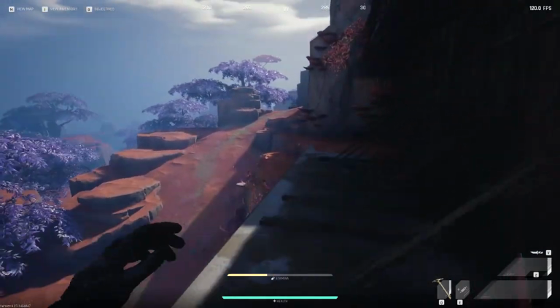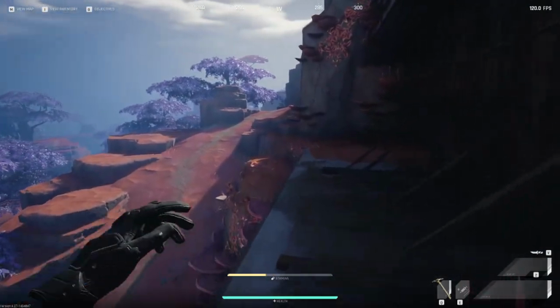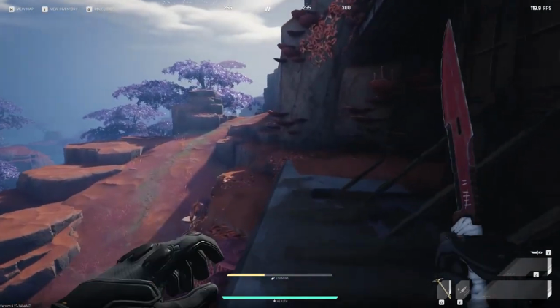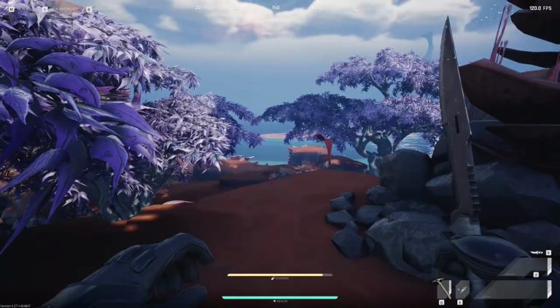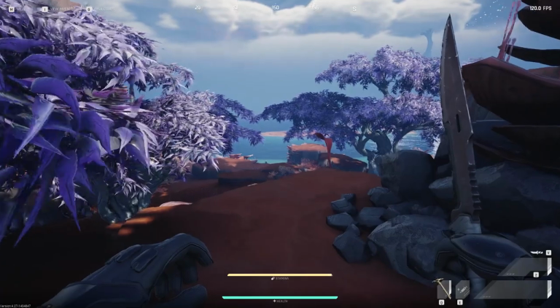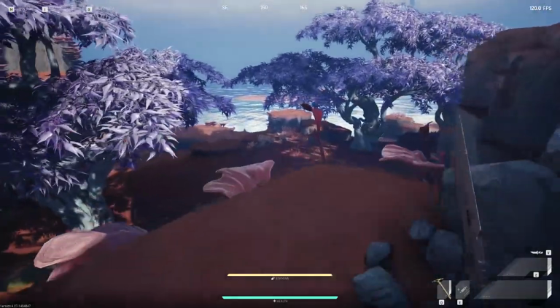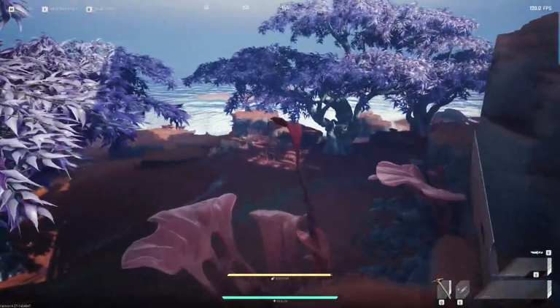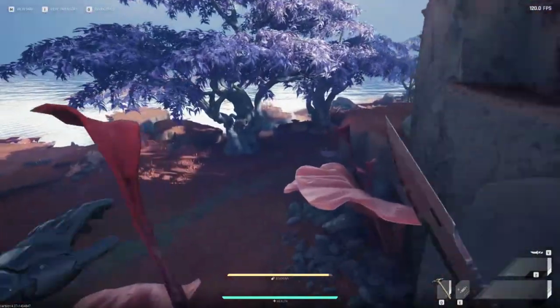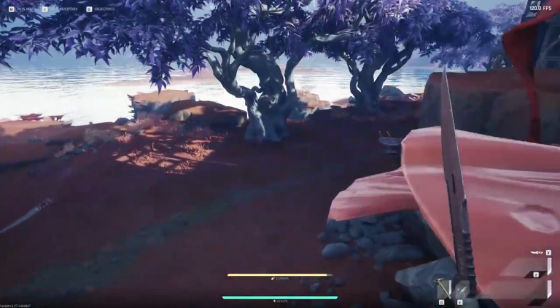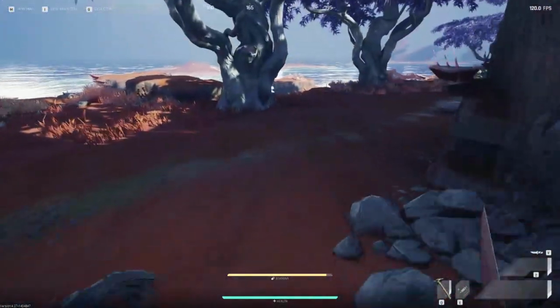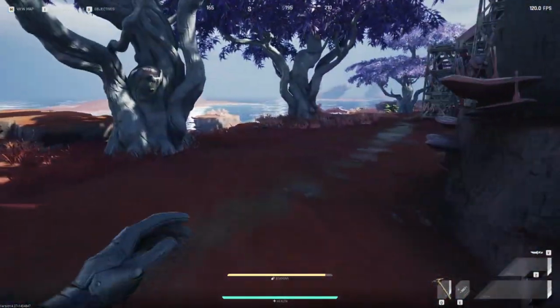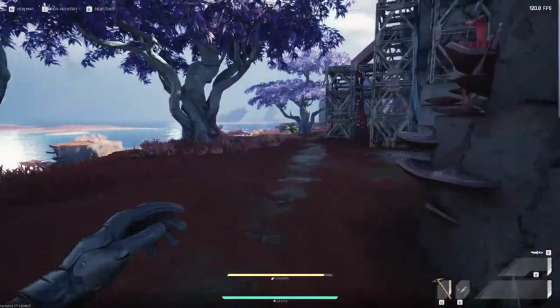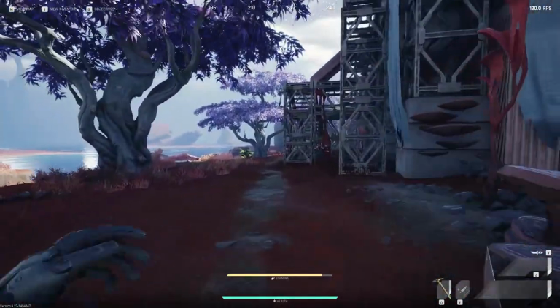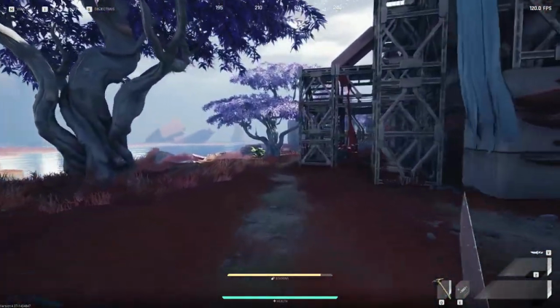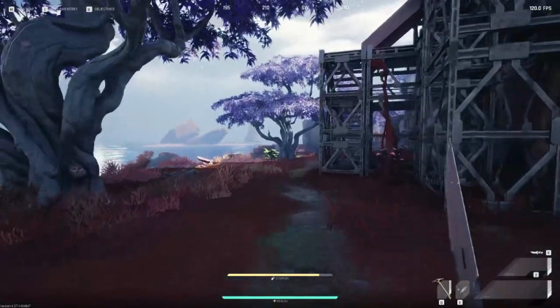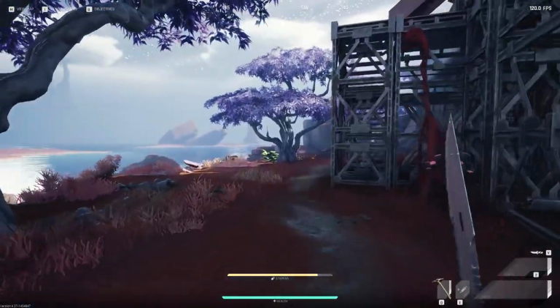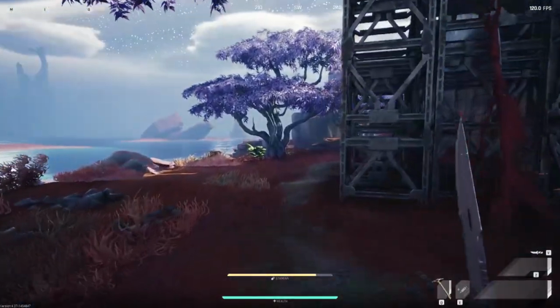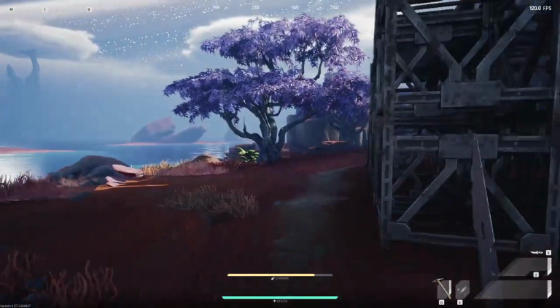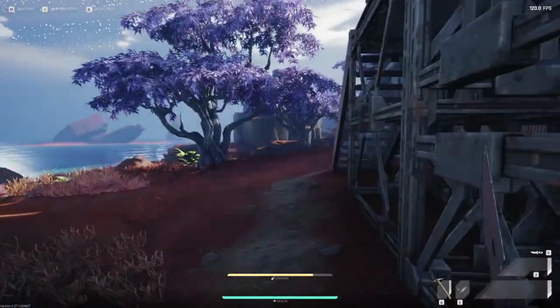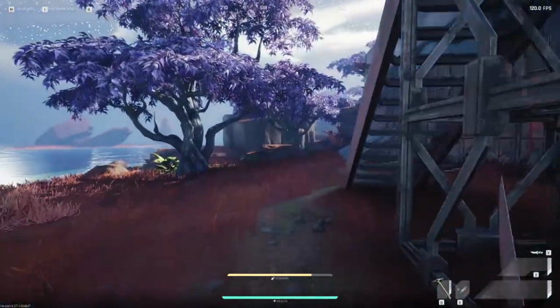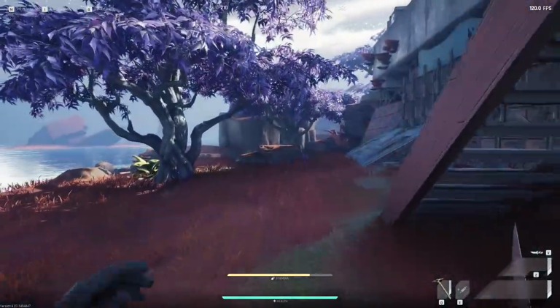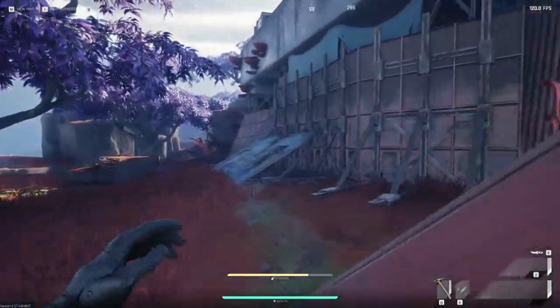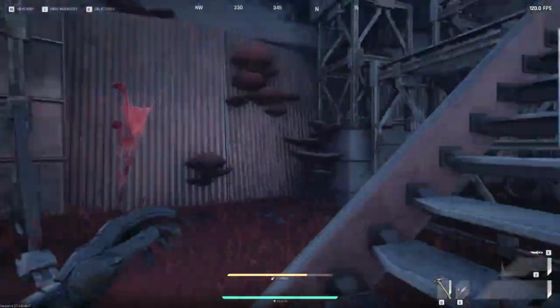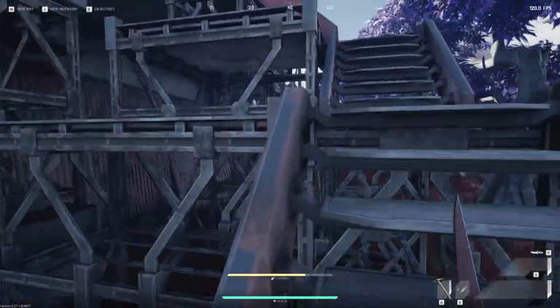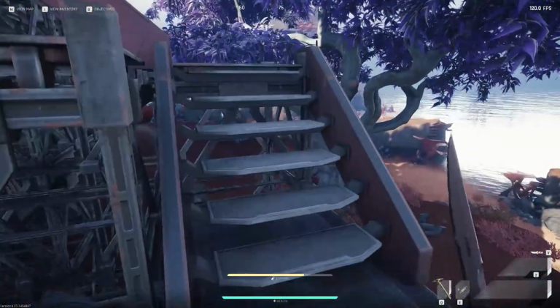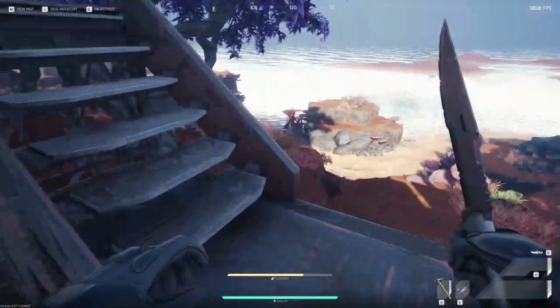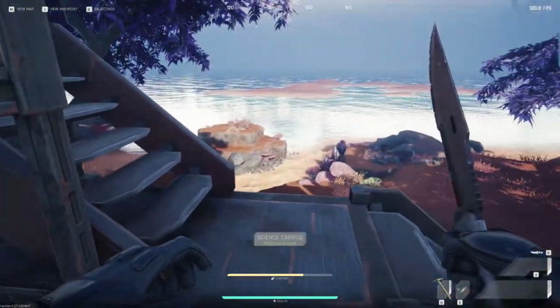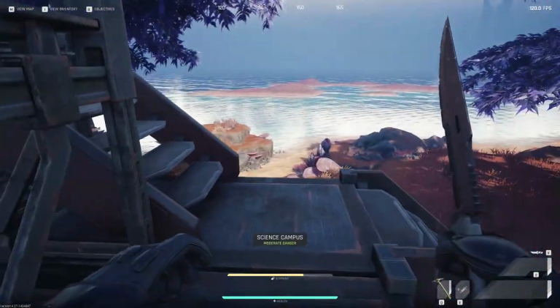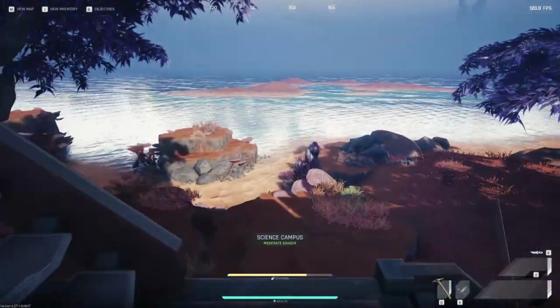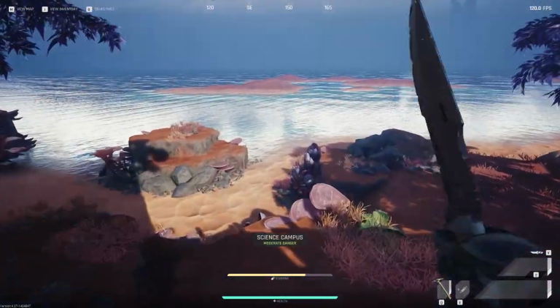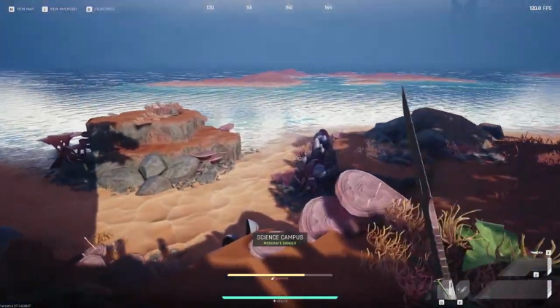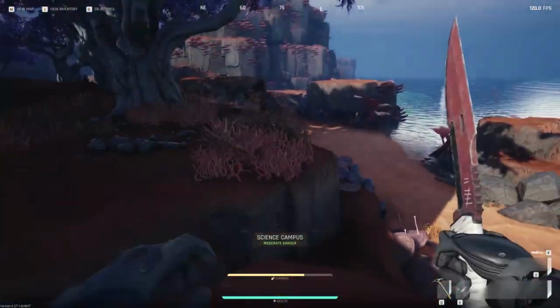So what is a superglide? It's just sliding right when you are in the last pixel of a ledge, and then magically being yeeted much further away than you originally should. I know a lot of you tried pressing crouch right when you are on a ledge, and it didn't work, but you're super close to the actual method.